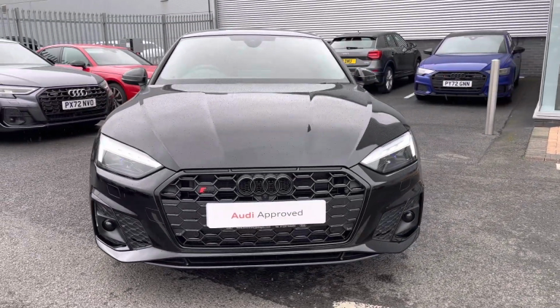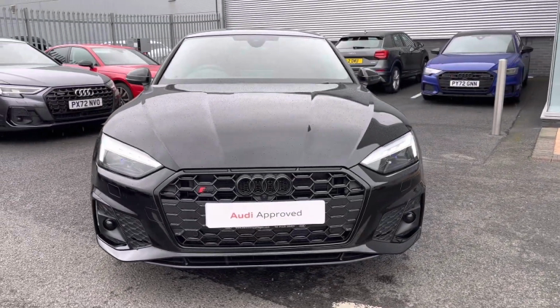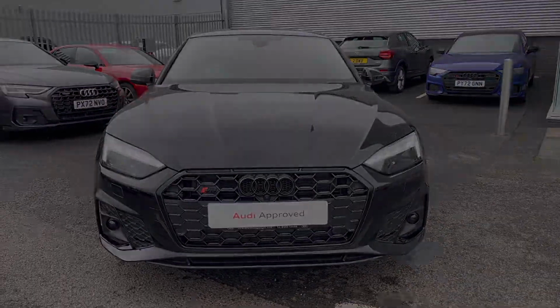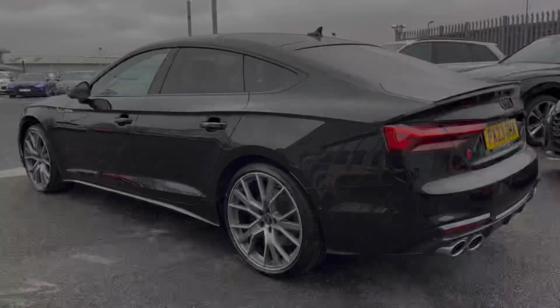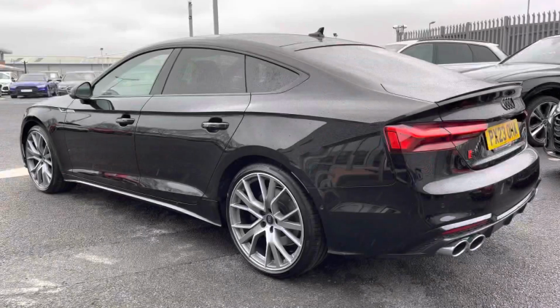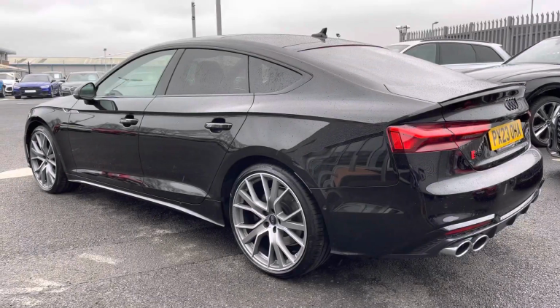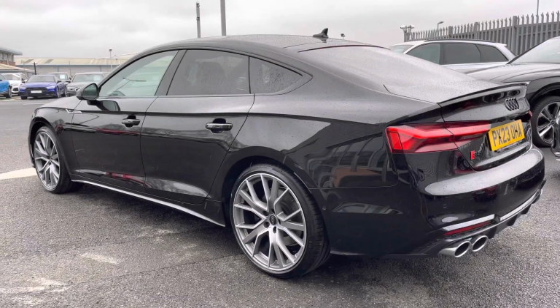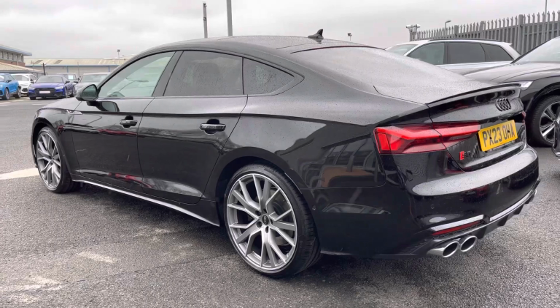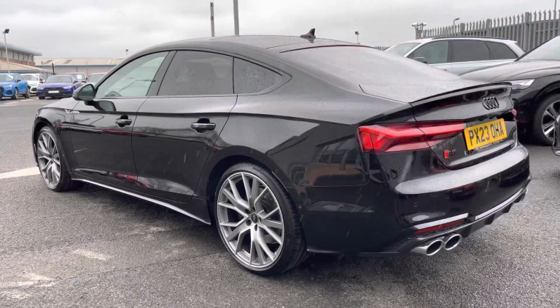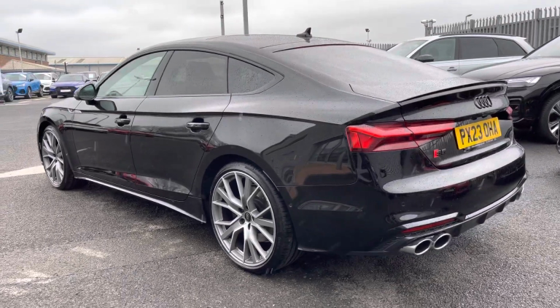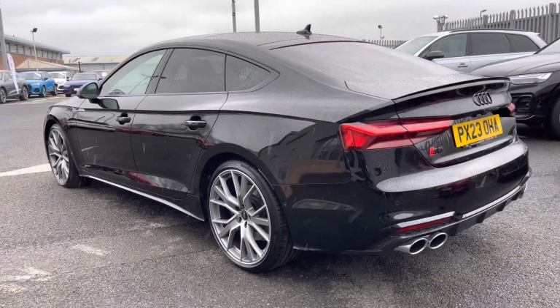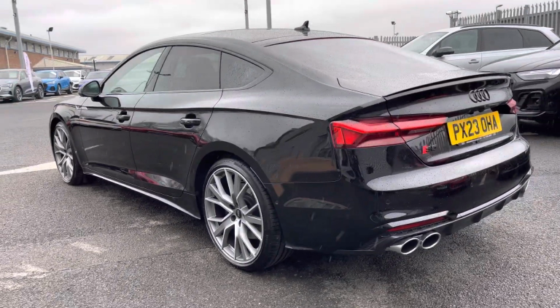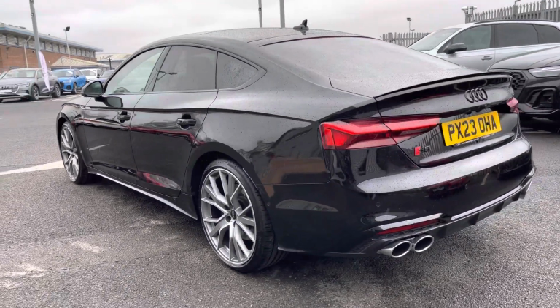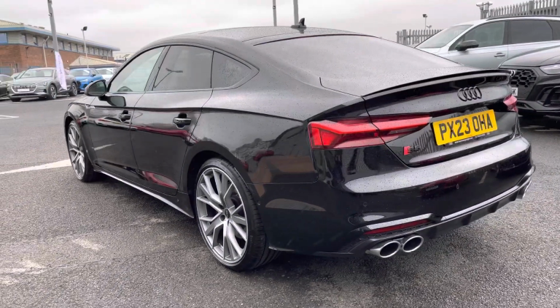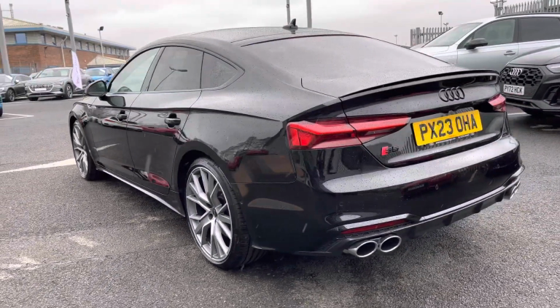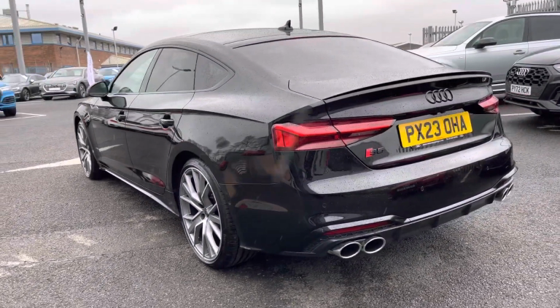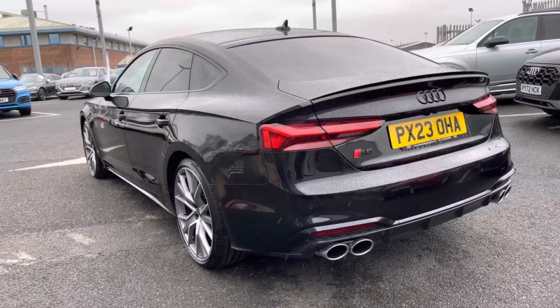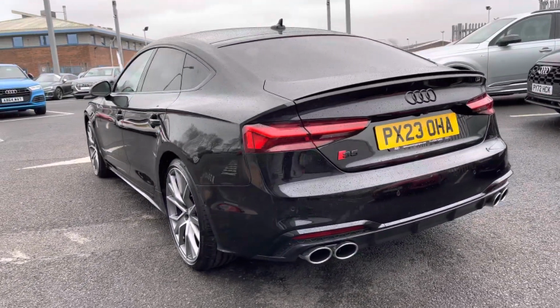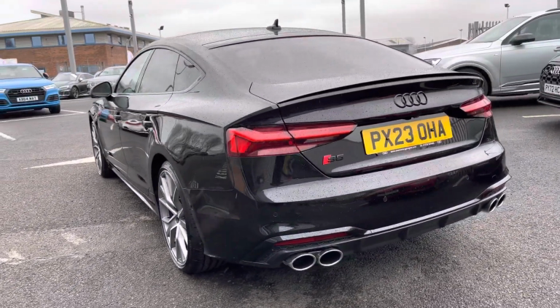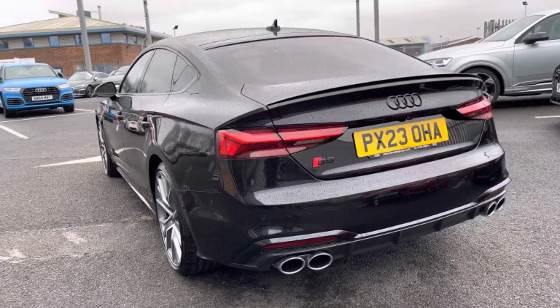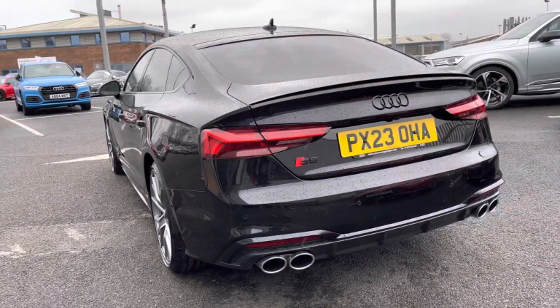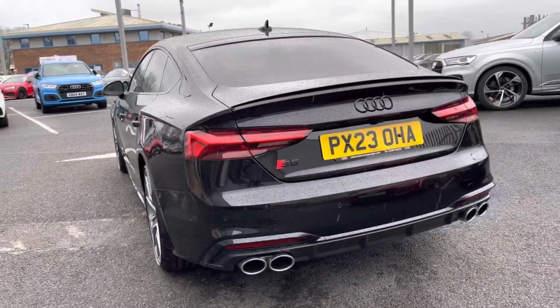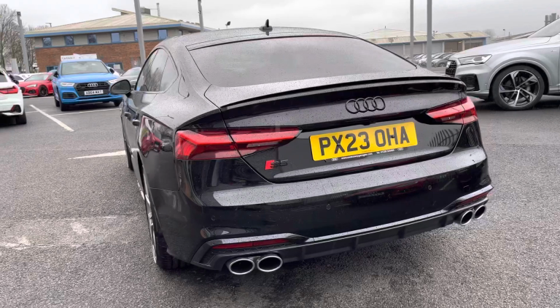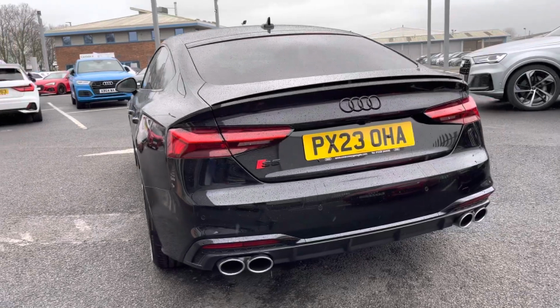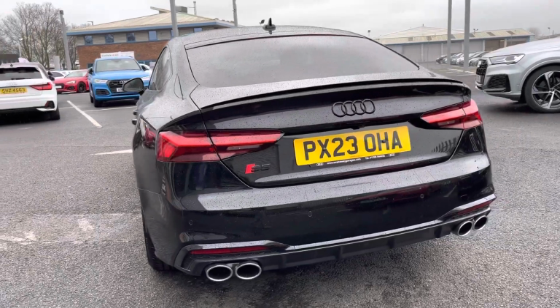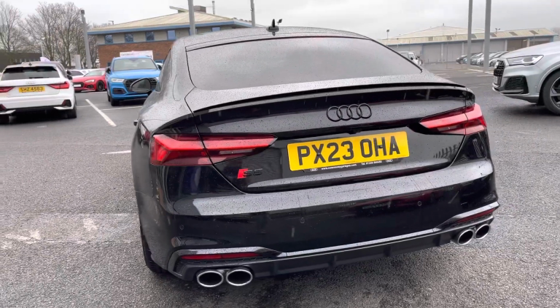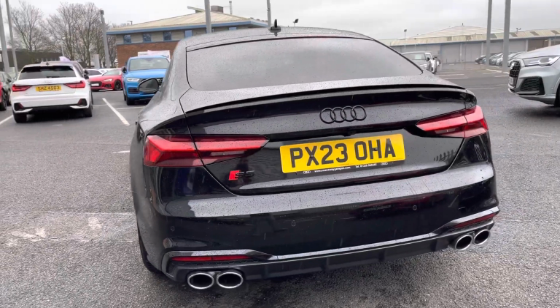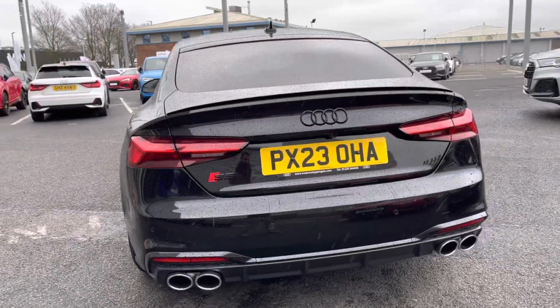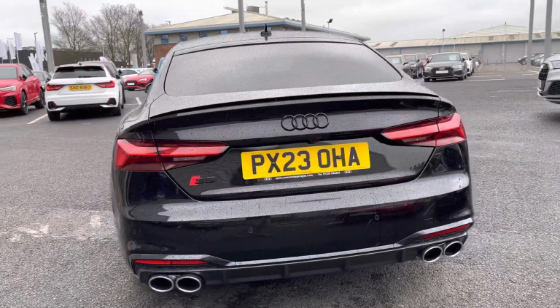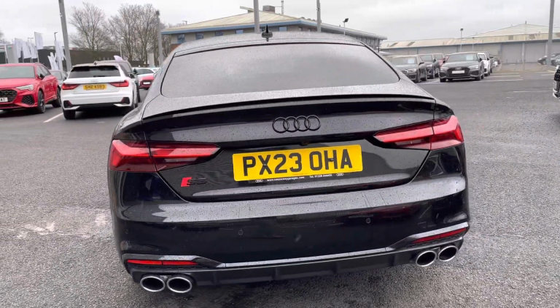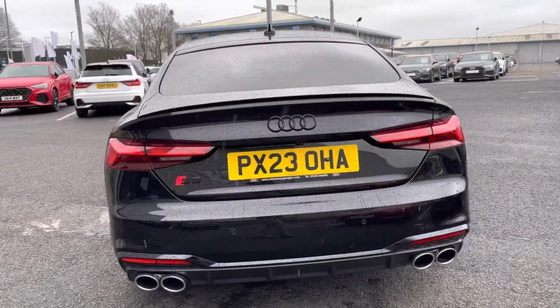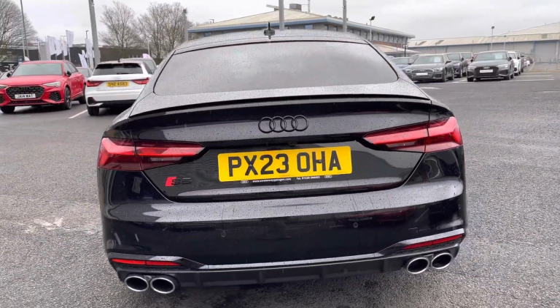It features a 3-litre diesel engine producing 341 PS with a Quattro system powering all four wheels via an 8-speed Tiptronic gearbox for a truly exhilarating performance.